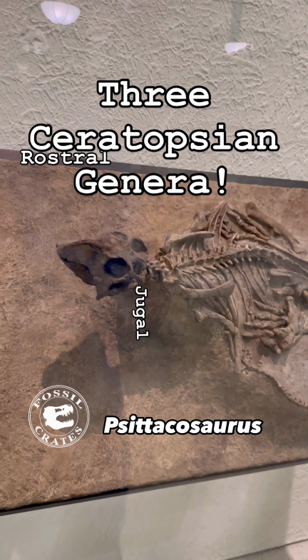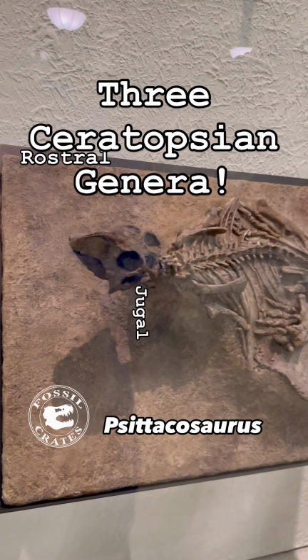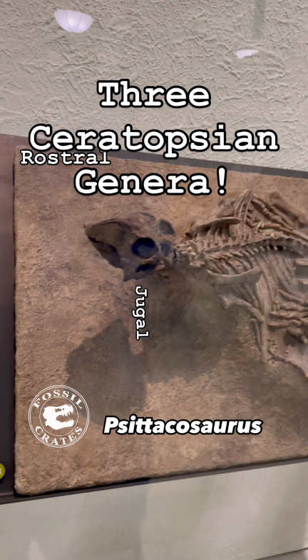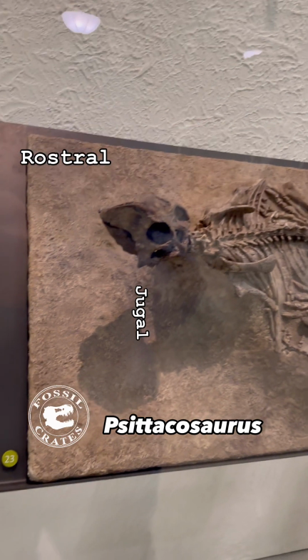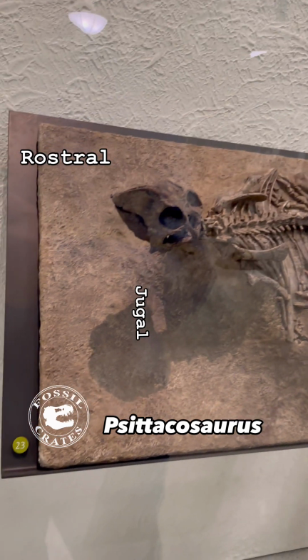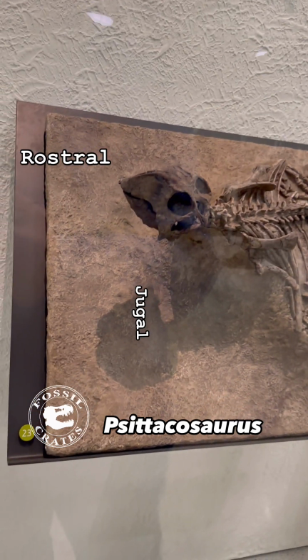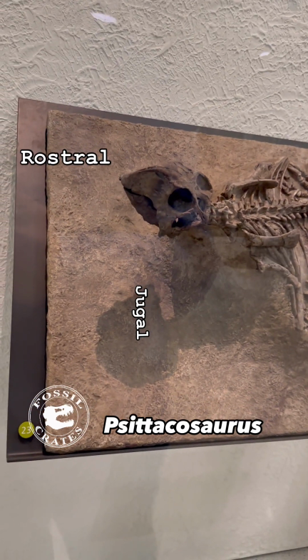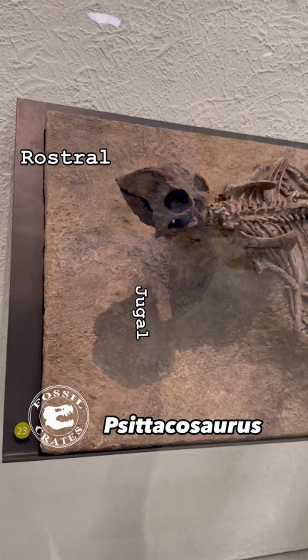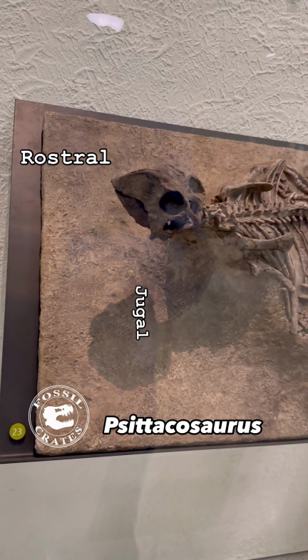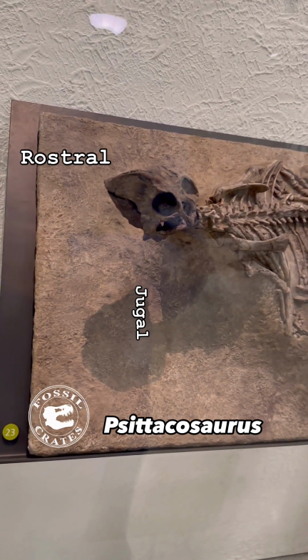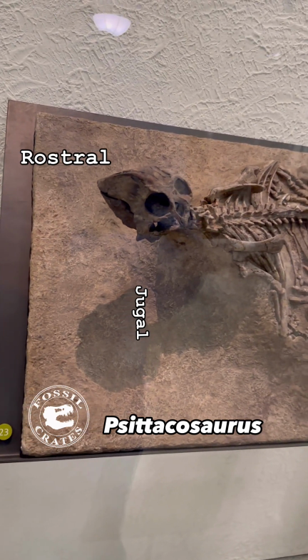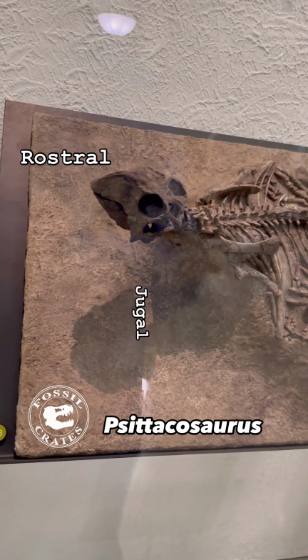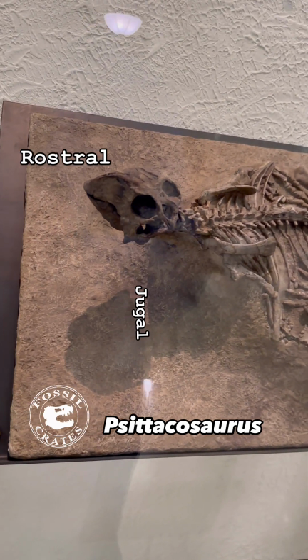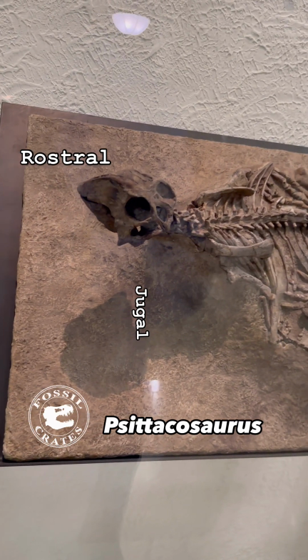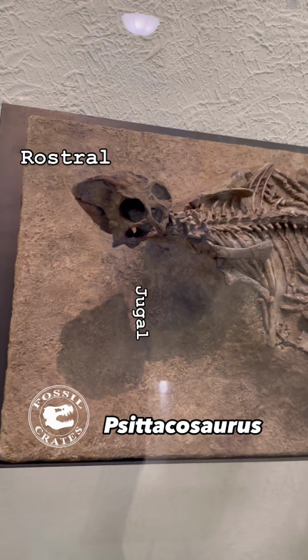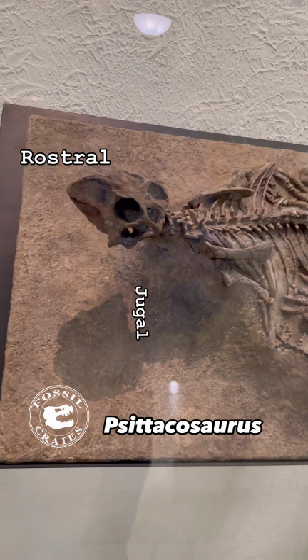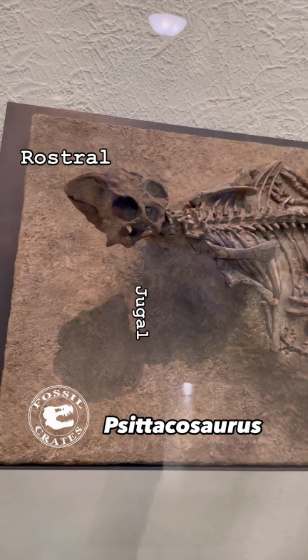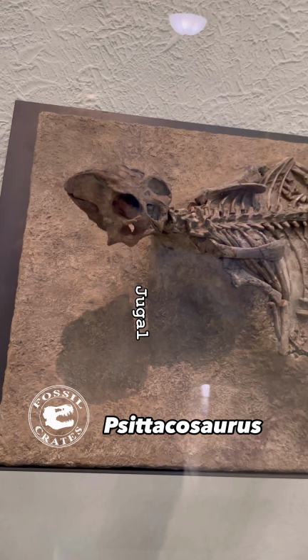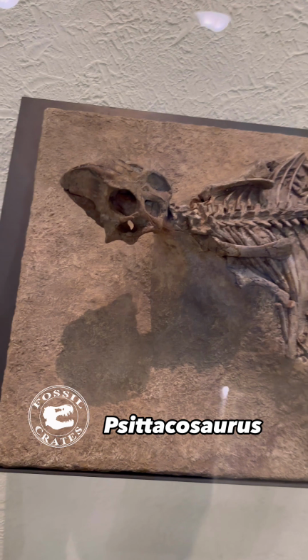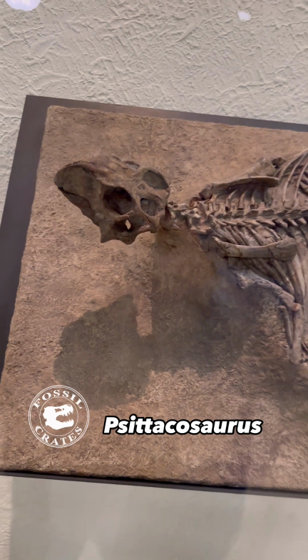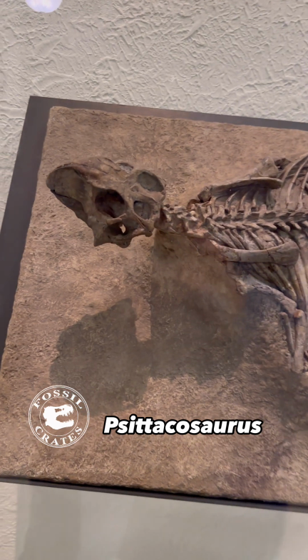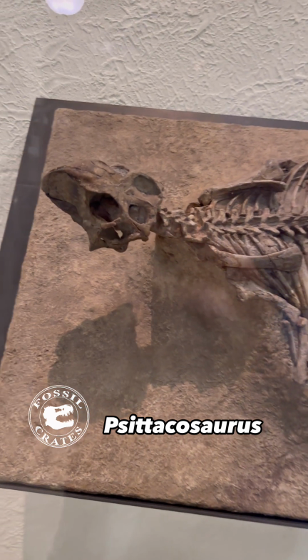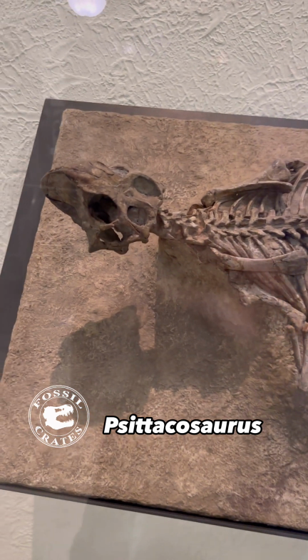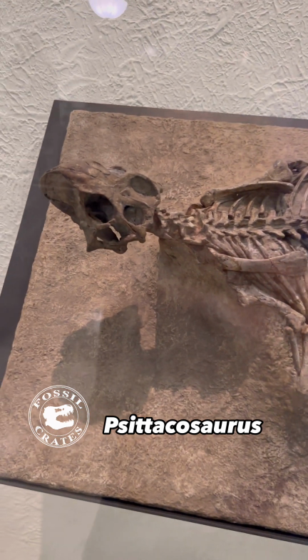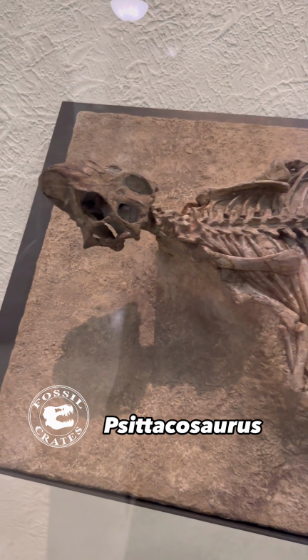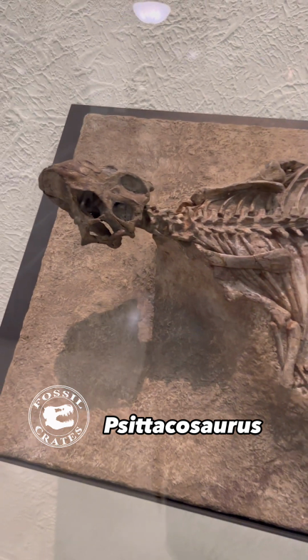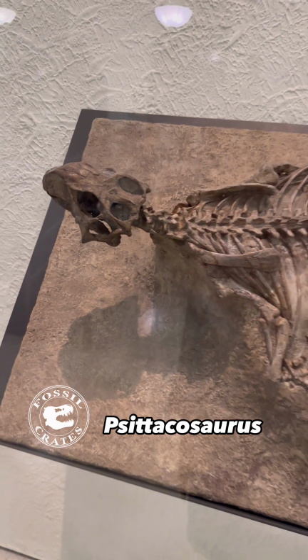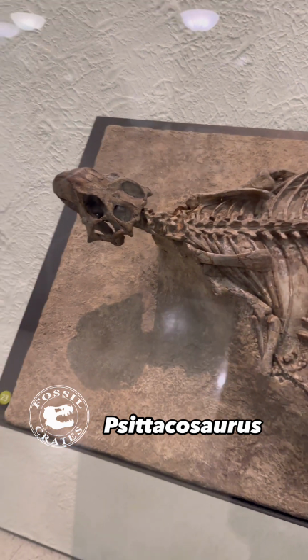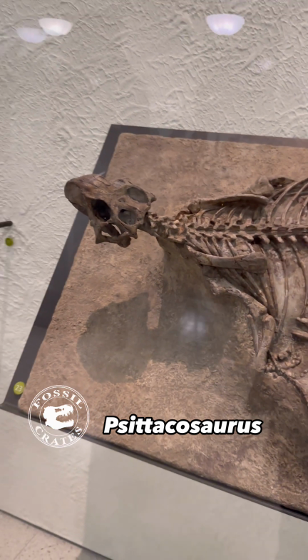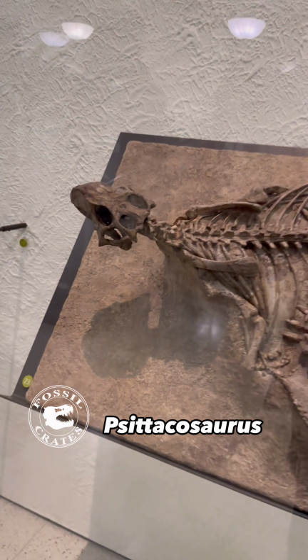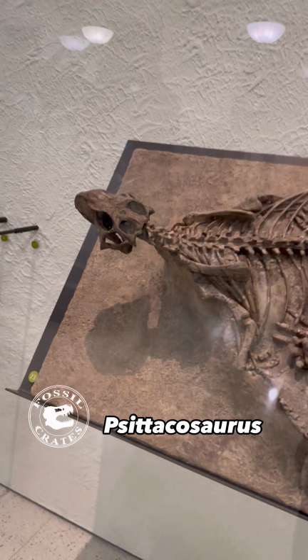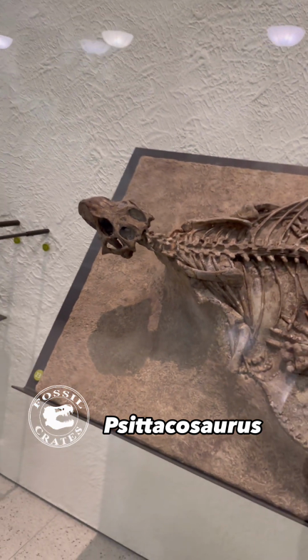To be a member of the Ceratopsian Club, you don't need horns and frills. You need a rostral bone right at the tip of that beak and a flared jugal, the side of the skull.